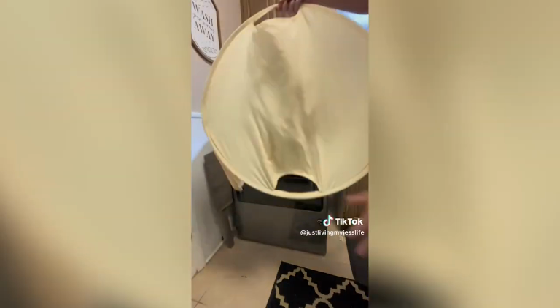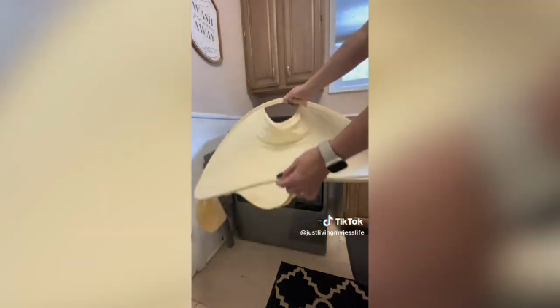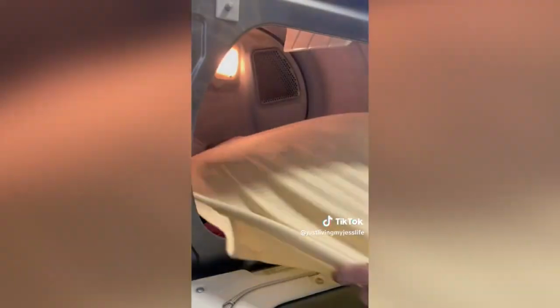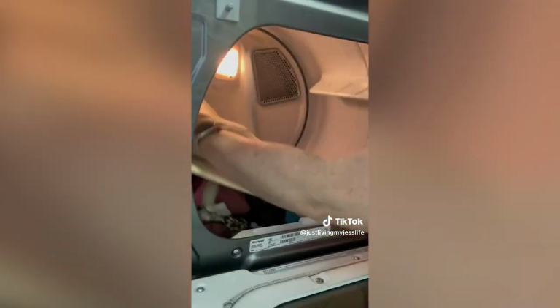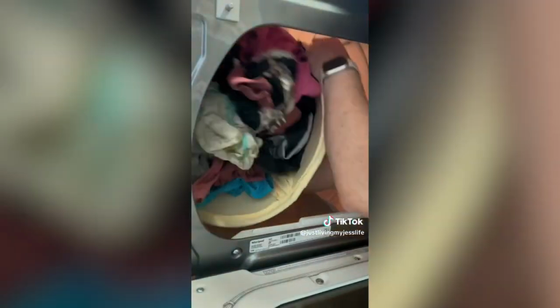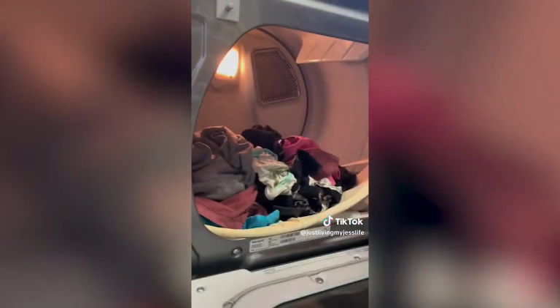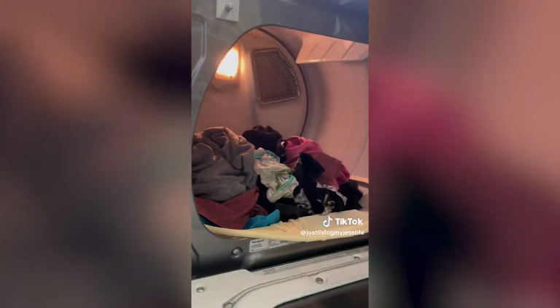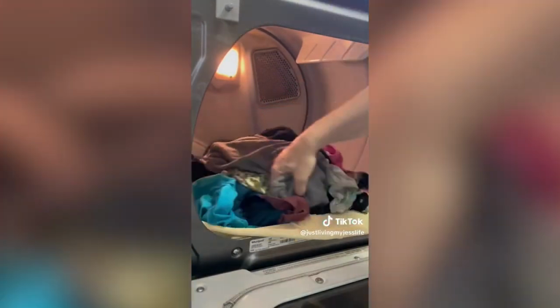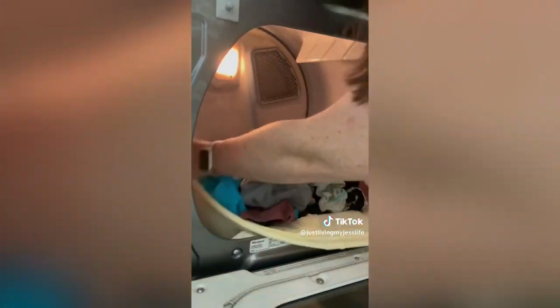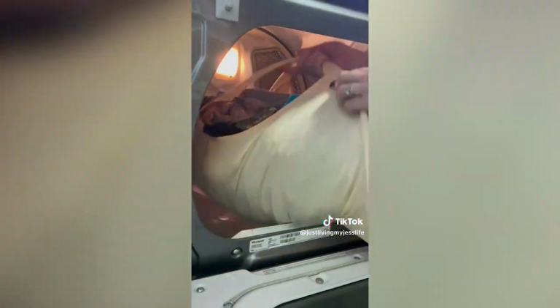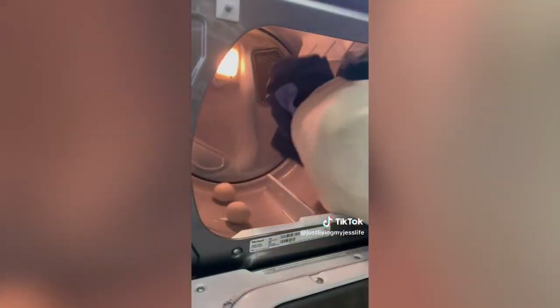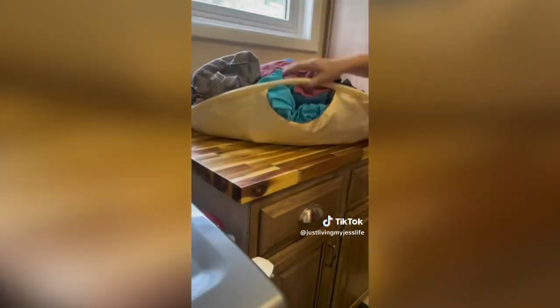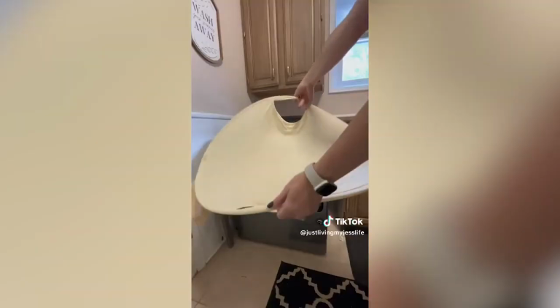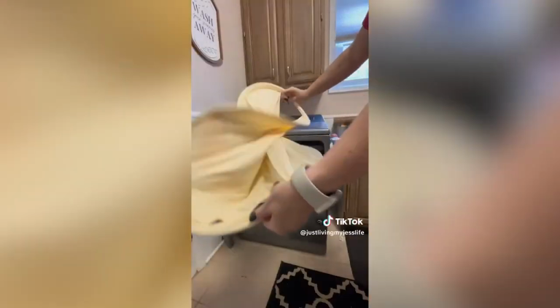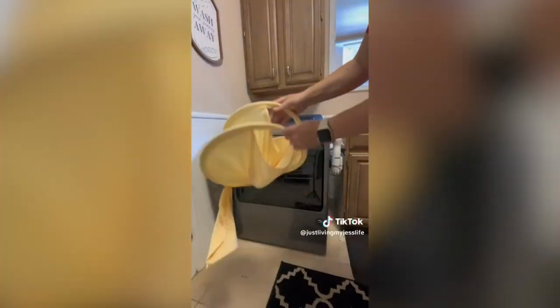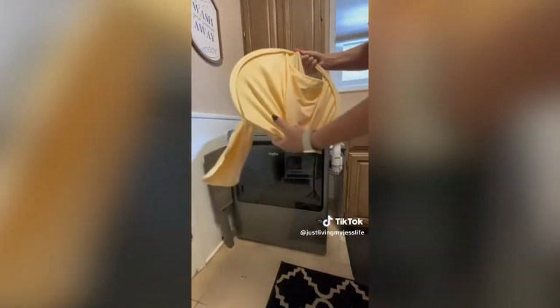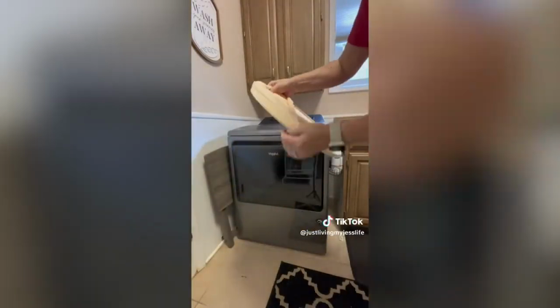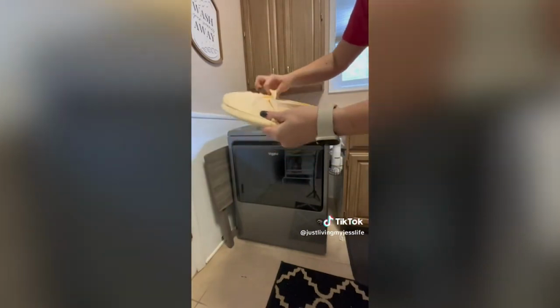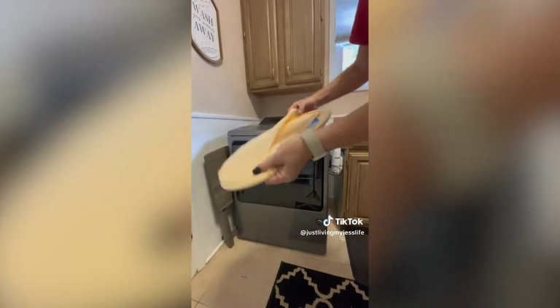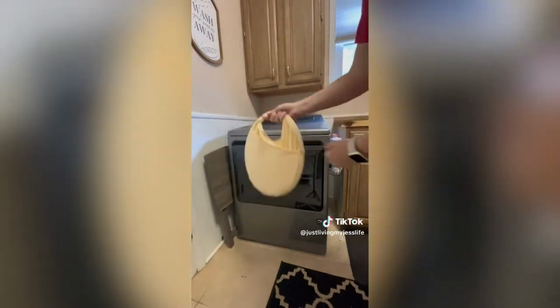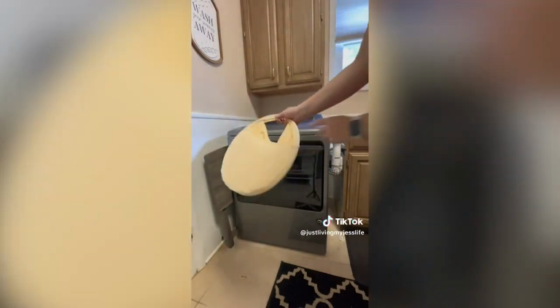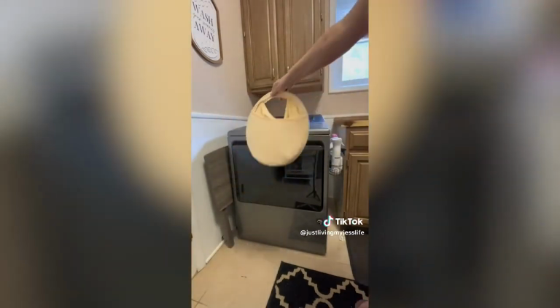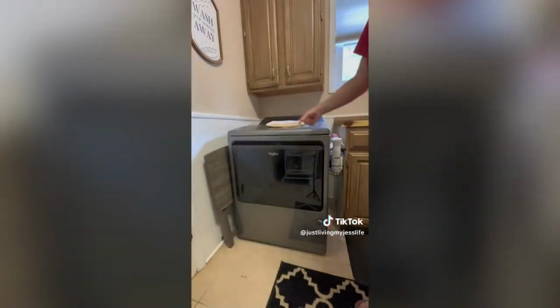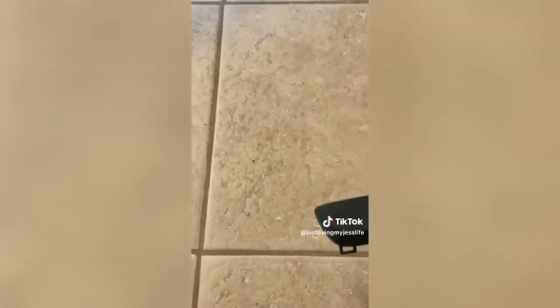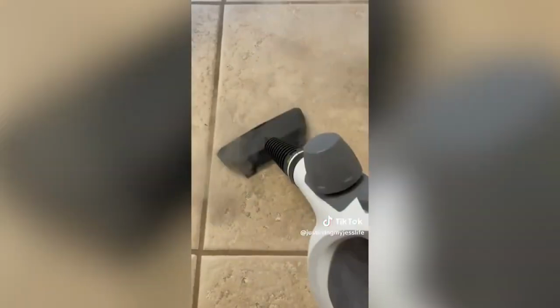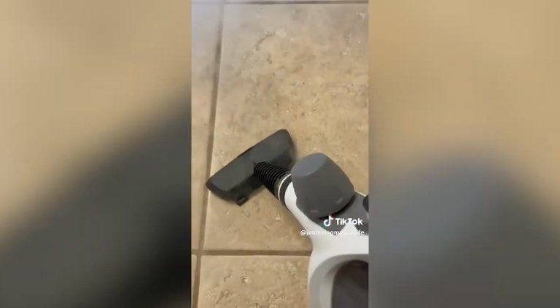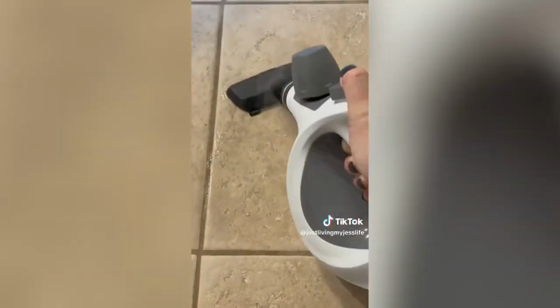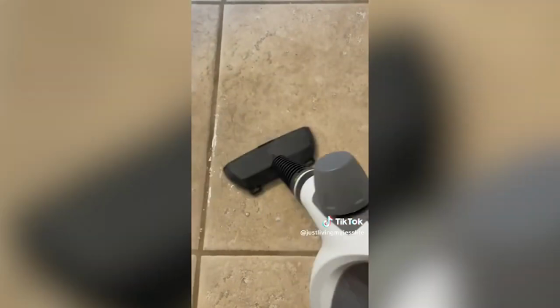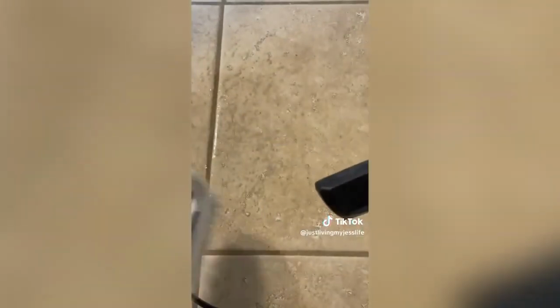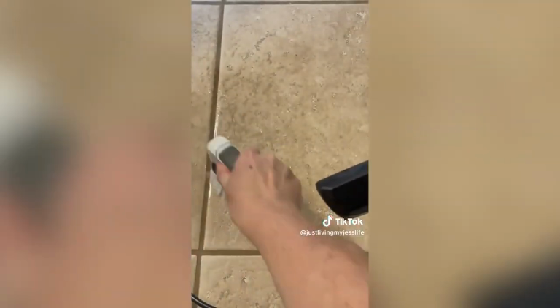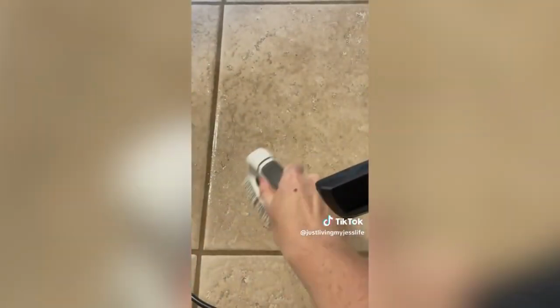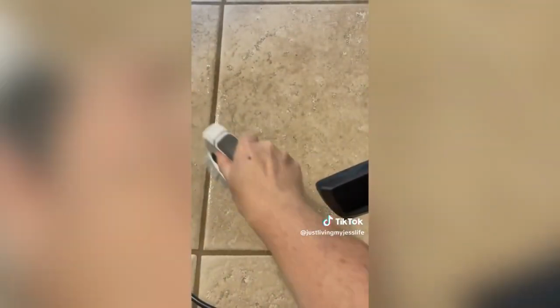At number three is this collapsible laundry basket. Place this space-saving option inside your dryer on top of your clothes and rotate your dryer, lifting all your clothes out at once. When you're finished doing laundry, twist the handles, fold it in half, and it stores in its own pocket.